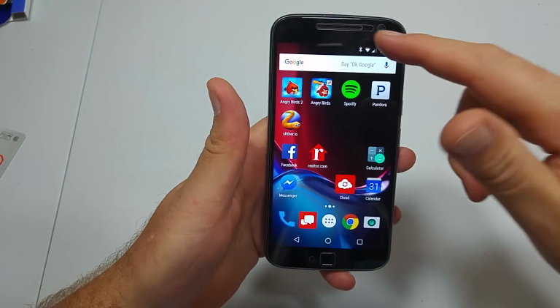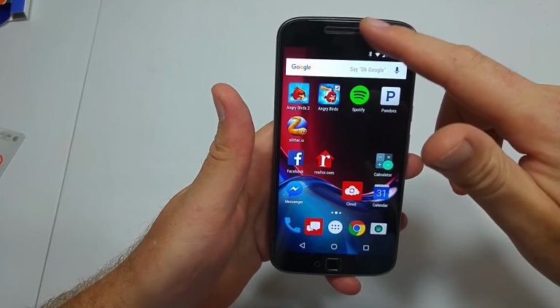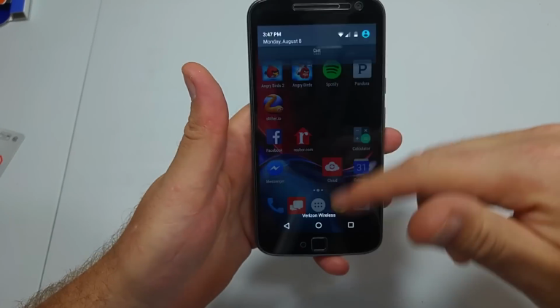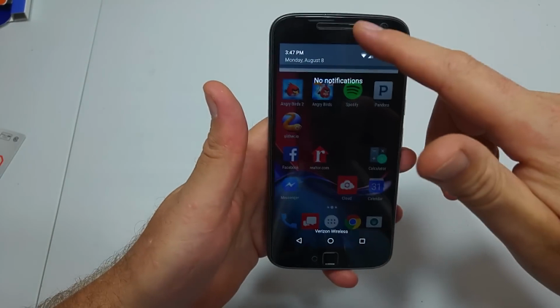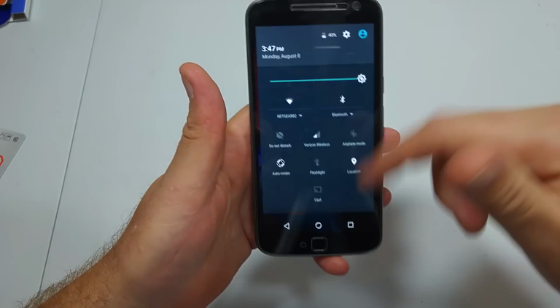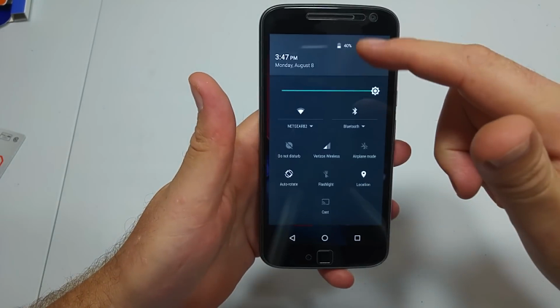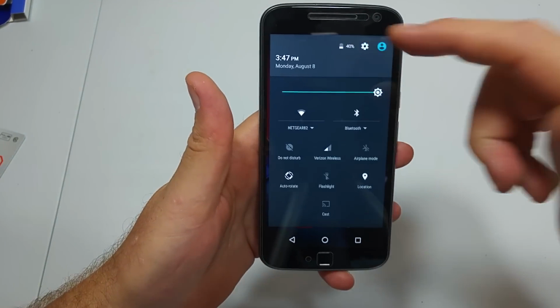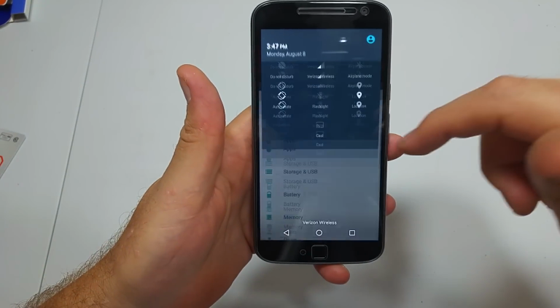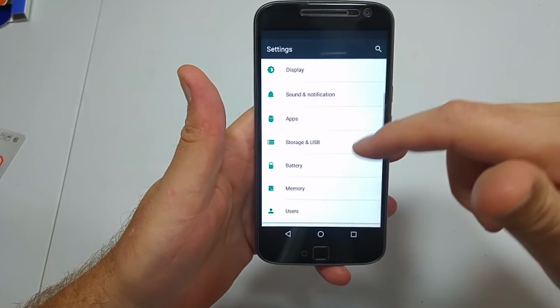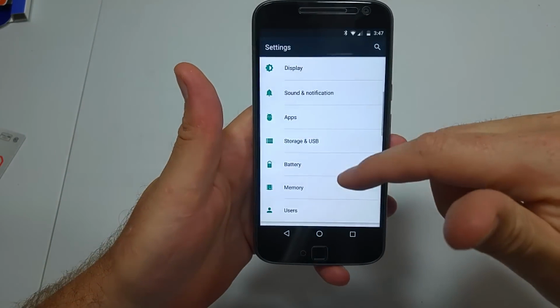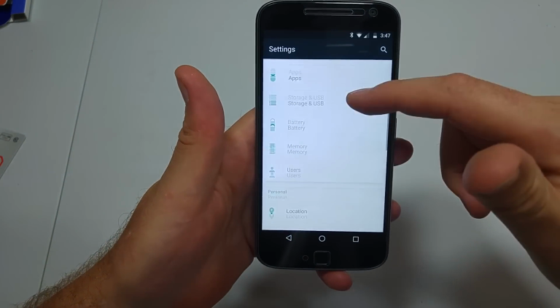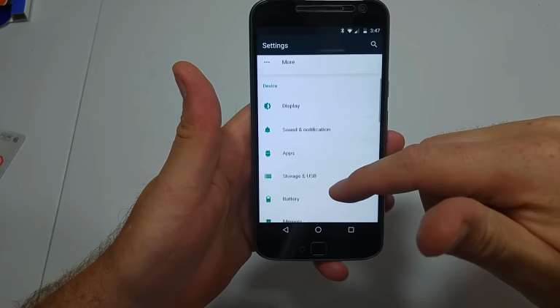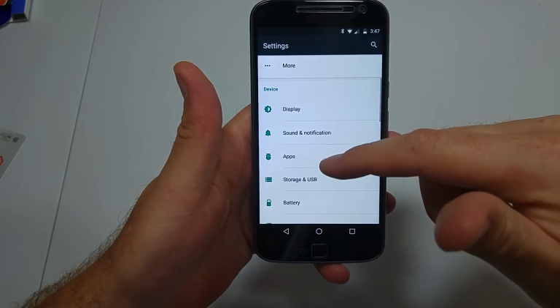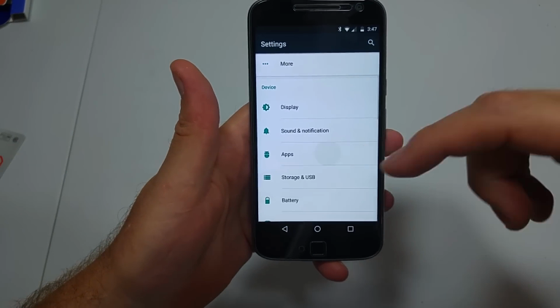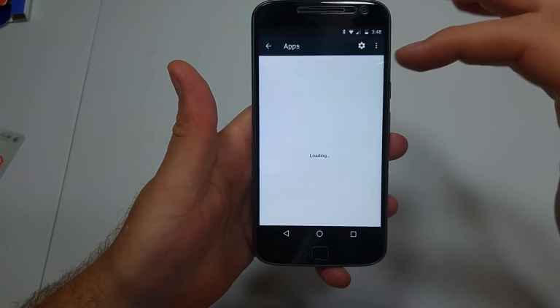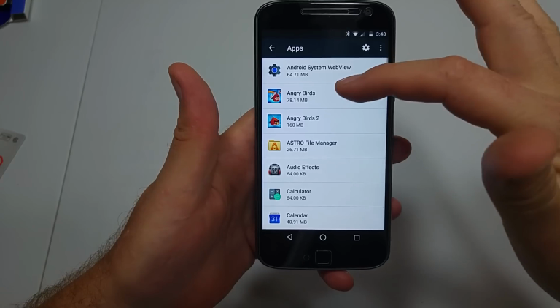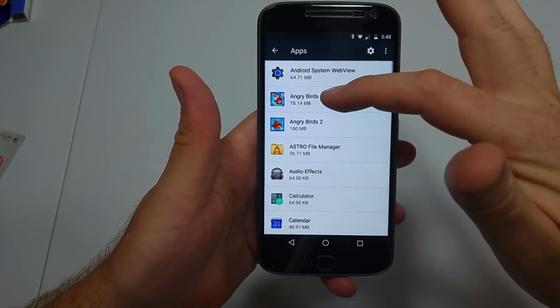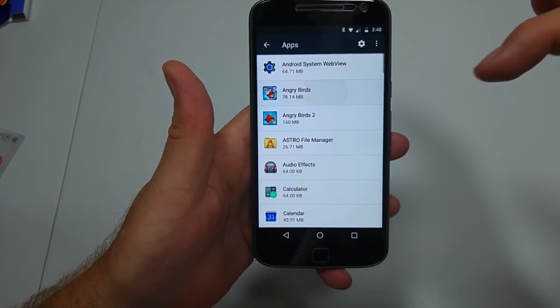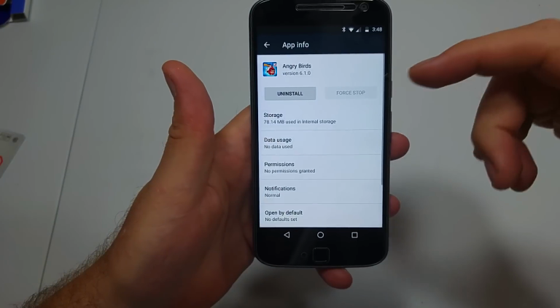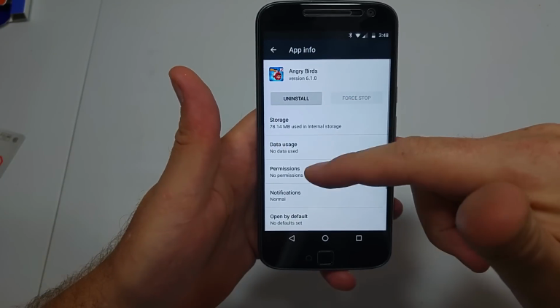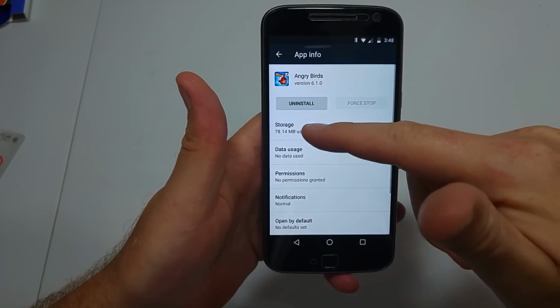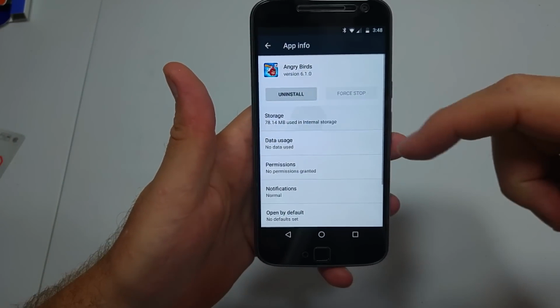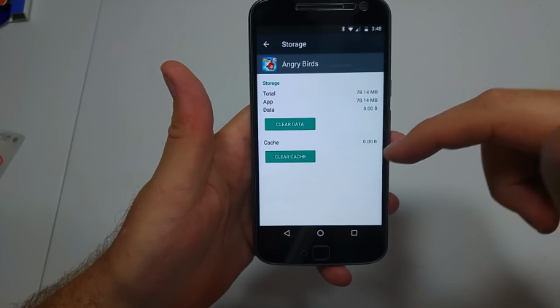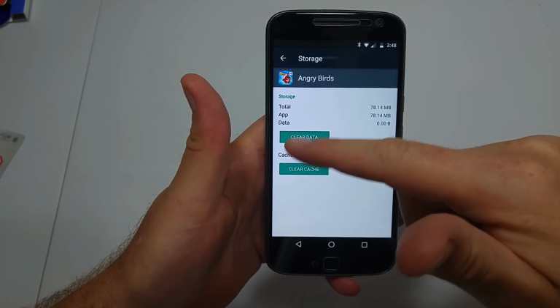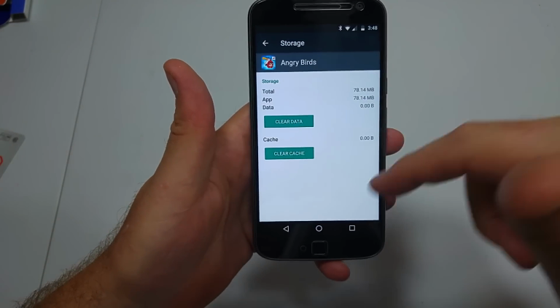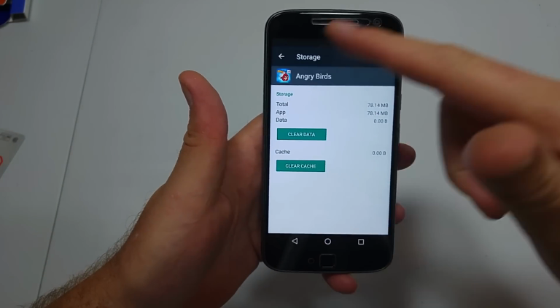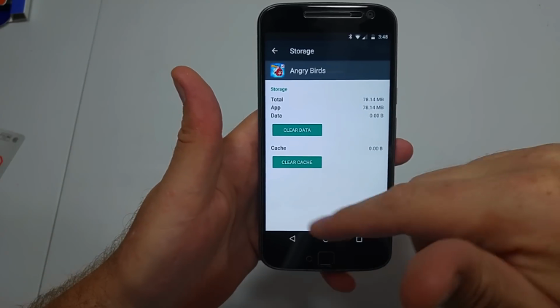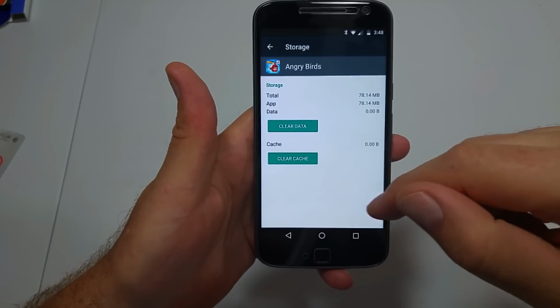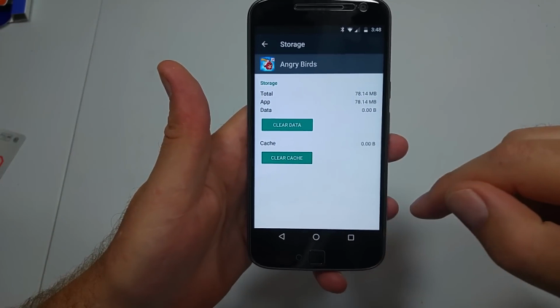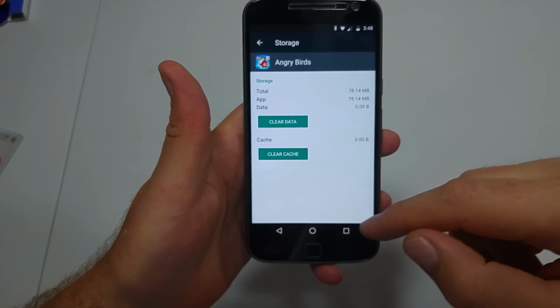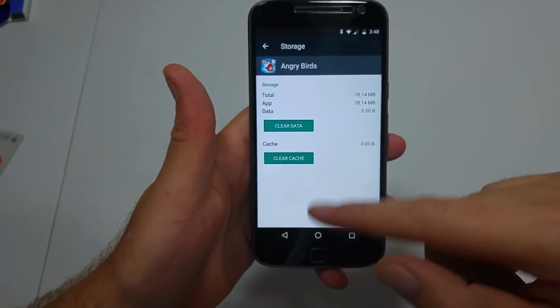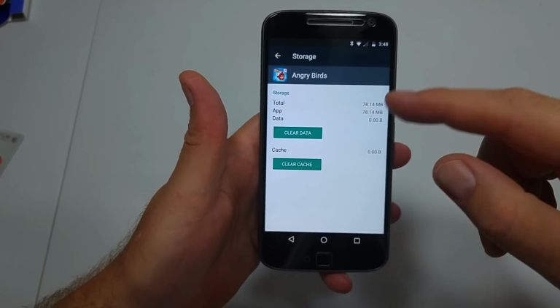For example, right now if you go into Settings and go into Apps, Angry Birds, and then Storage, there's no option to transfer to the memory card.